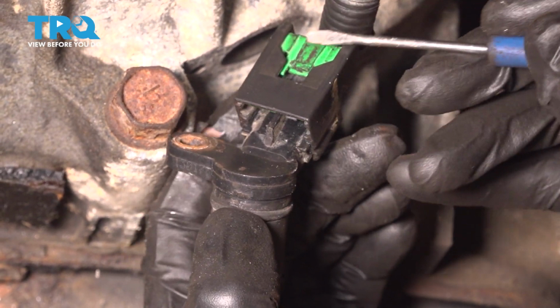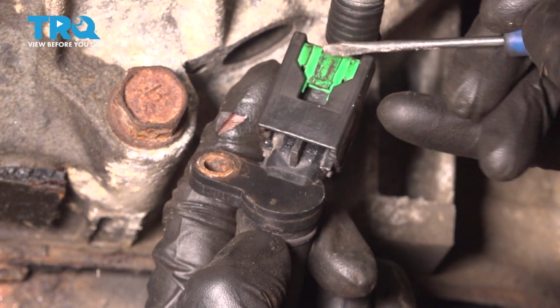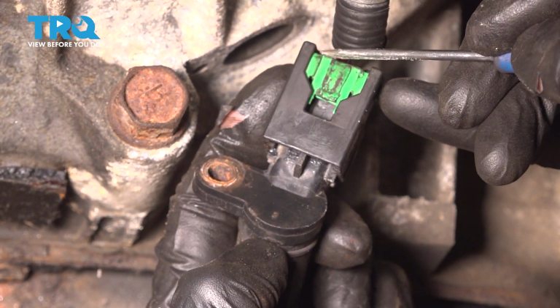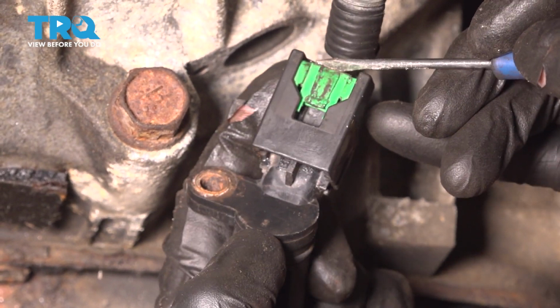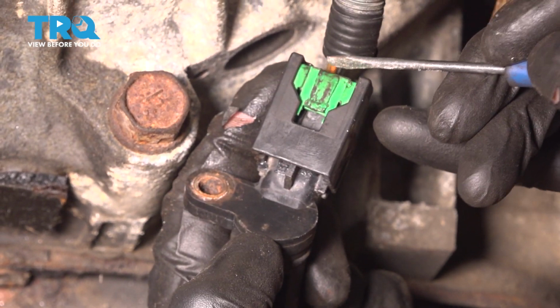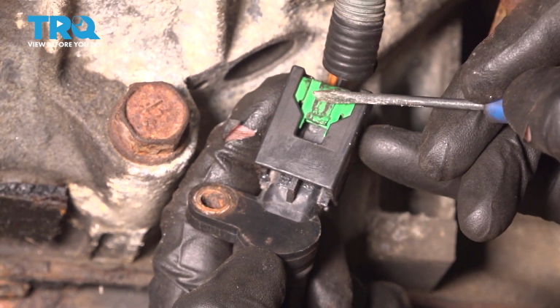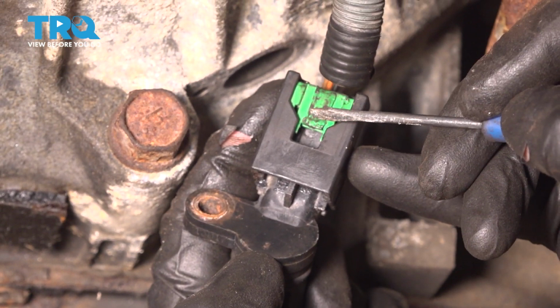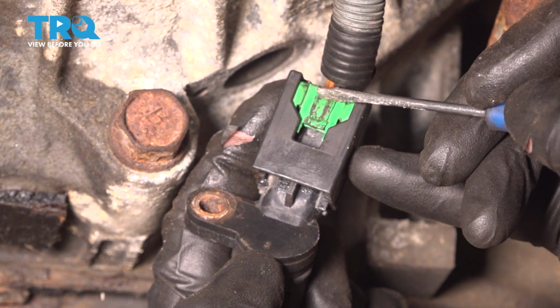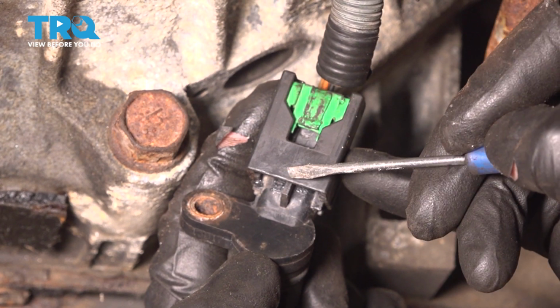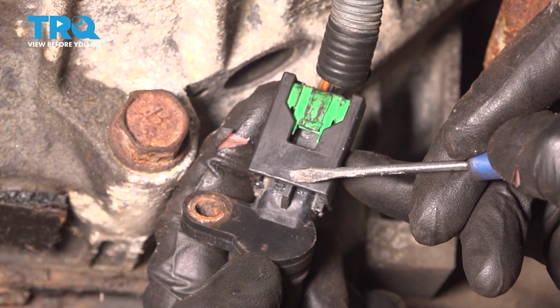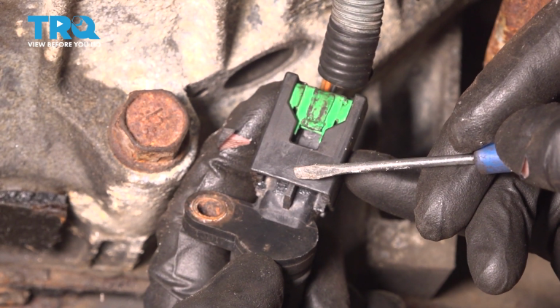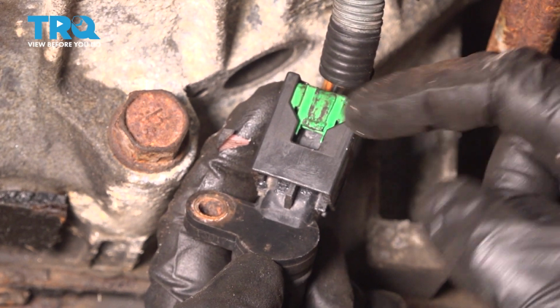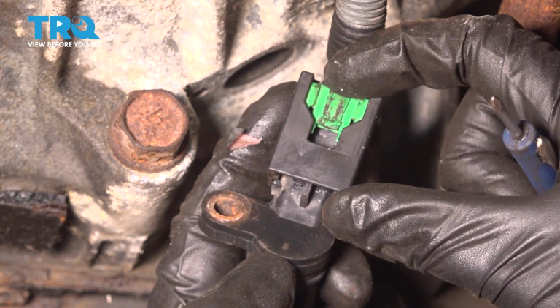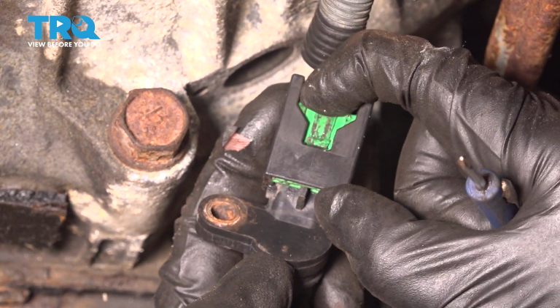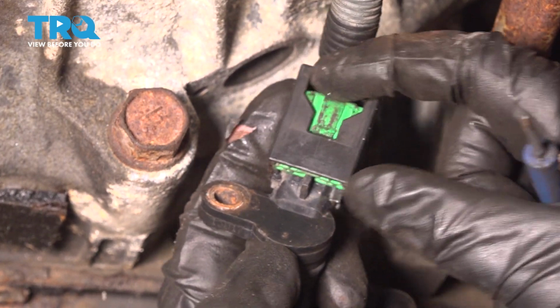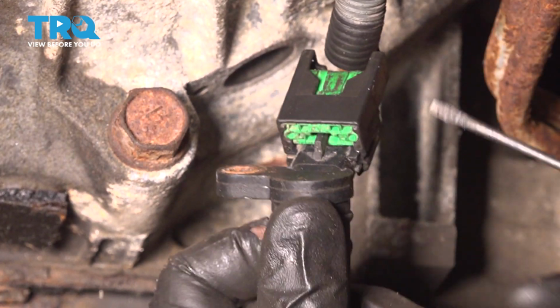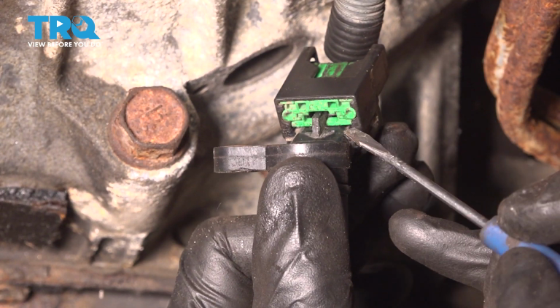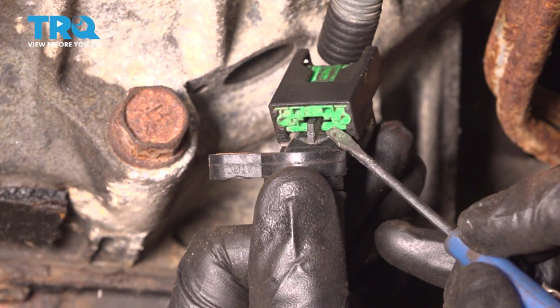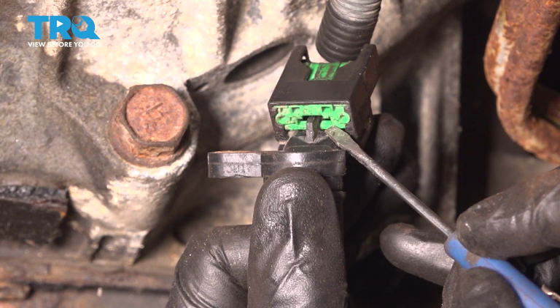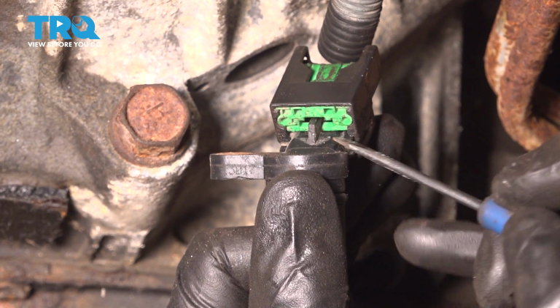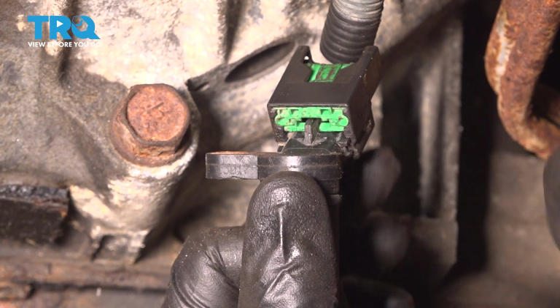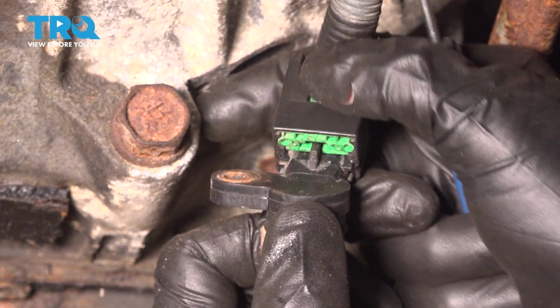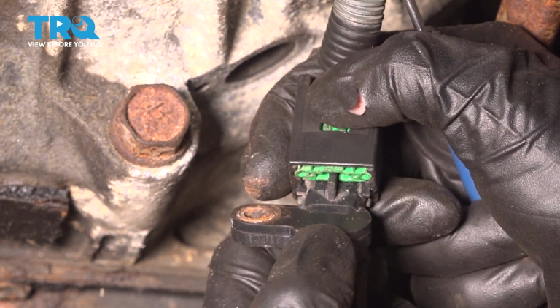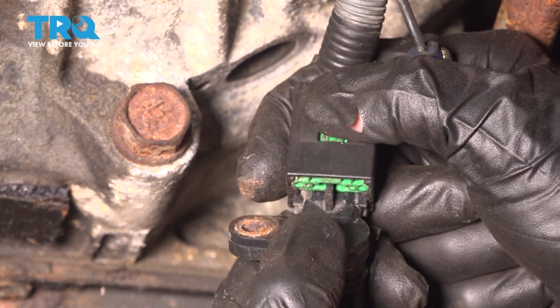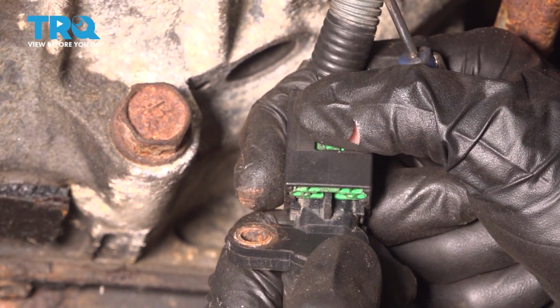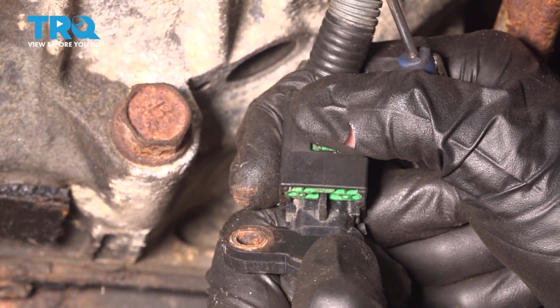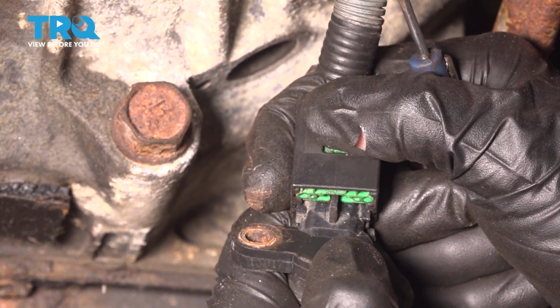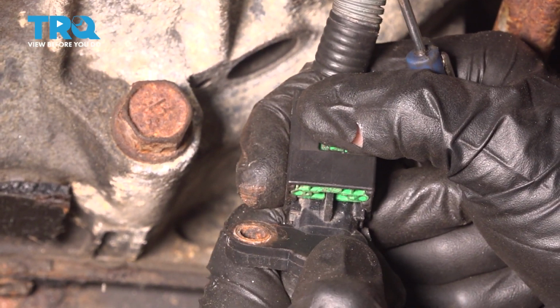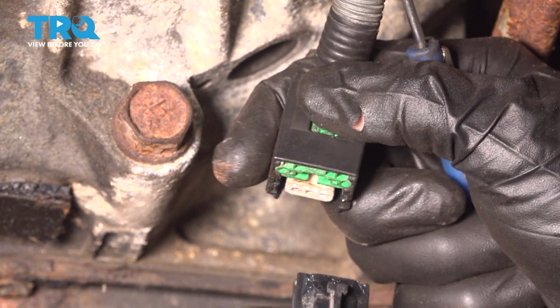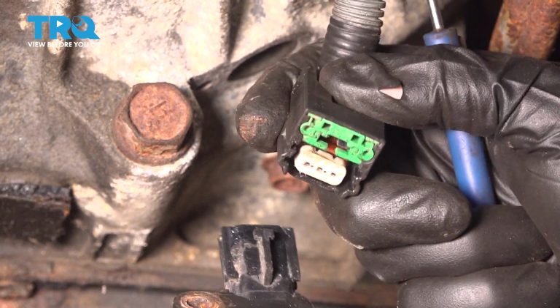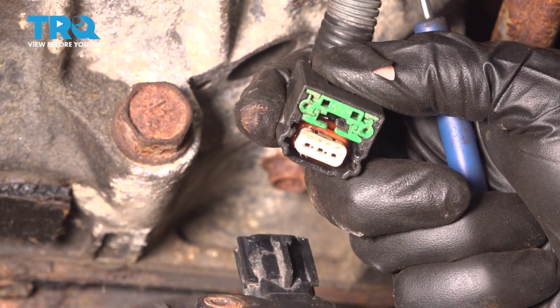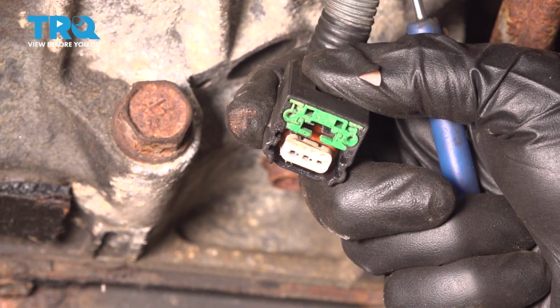What we need to do is come up in this area and press the green area down towards the sensor. That unlocks the tabs under here. Now you should be able to carefully grab onto this, give it a little tug, and remove it from the wiring harness.